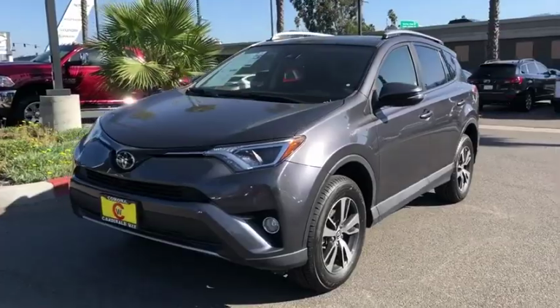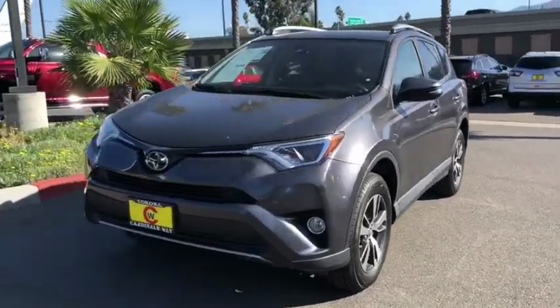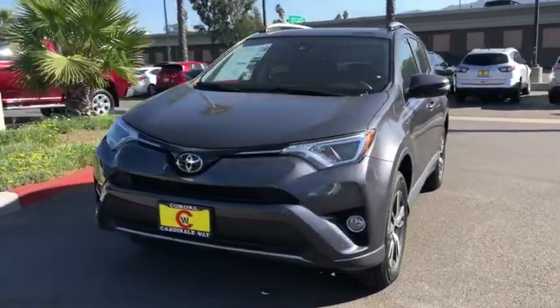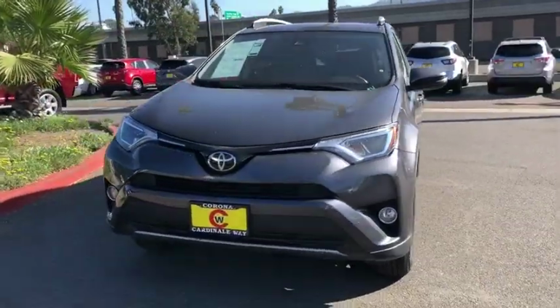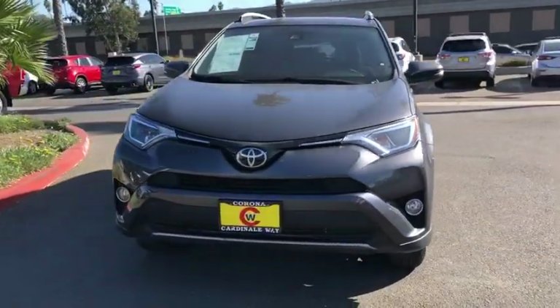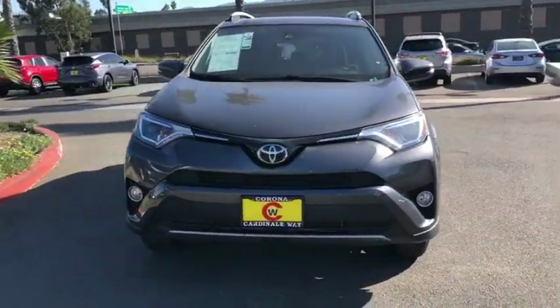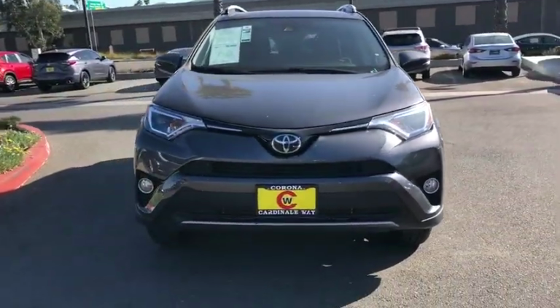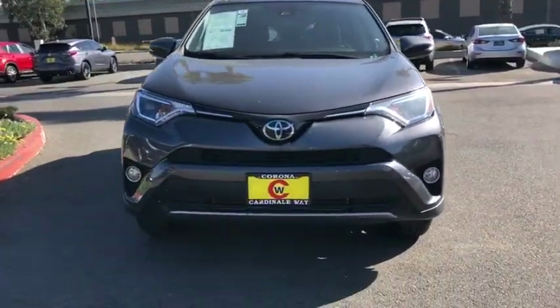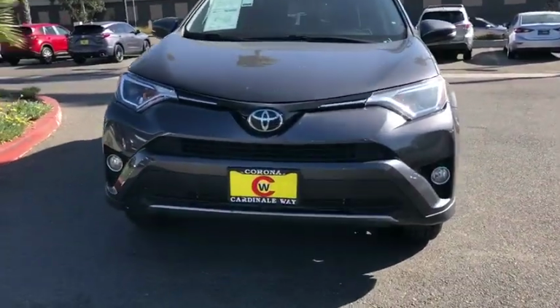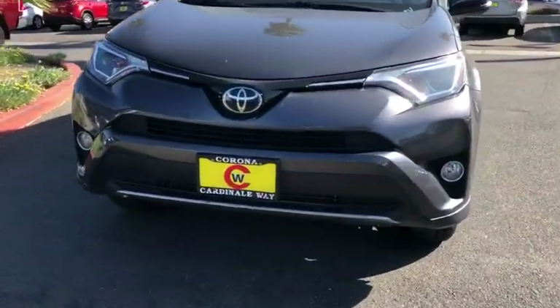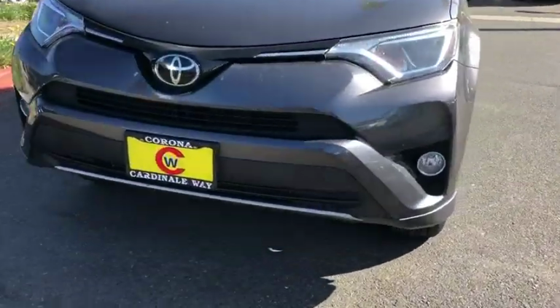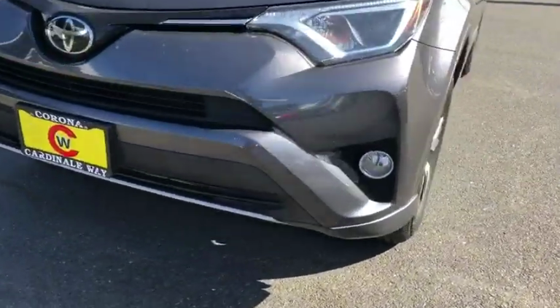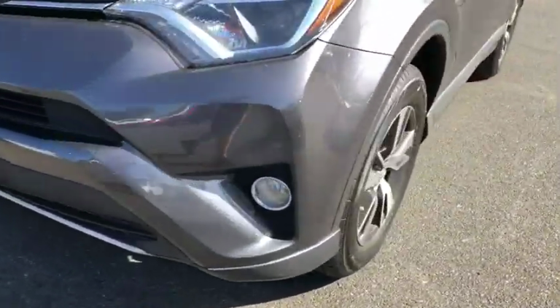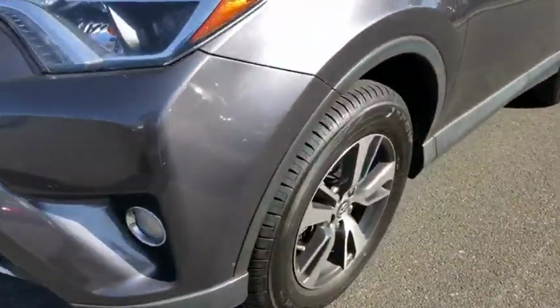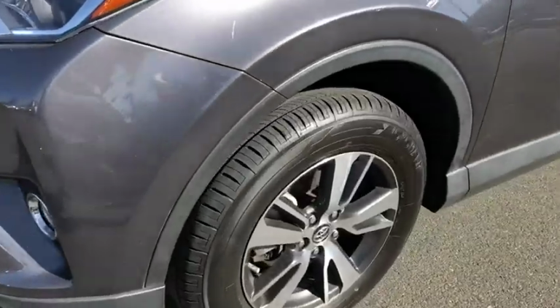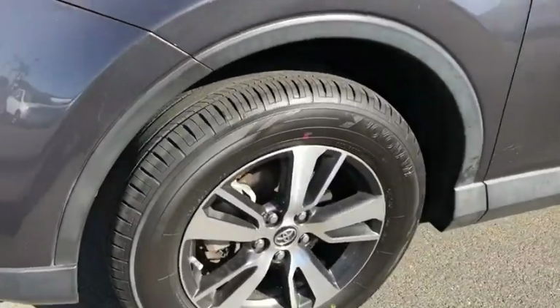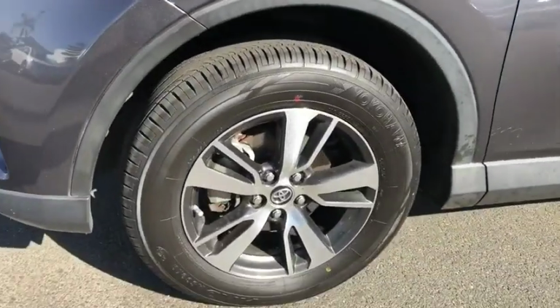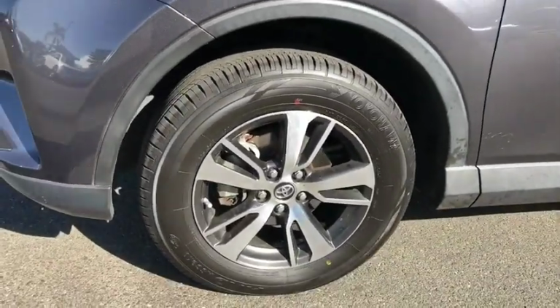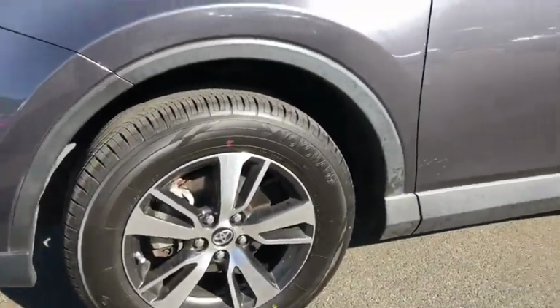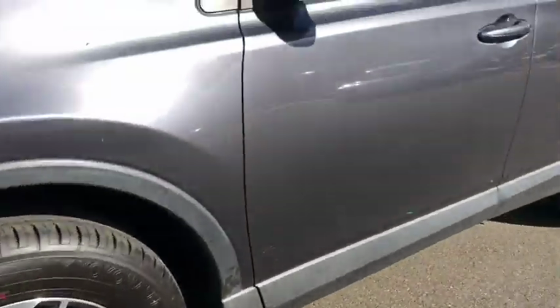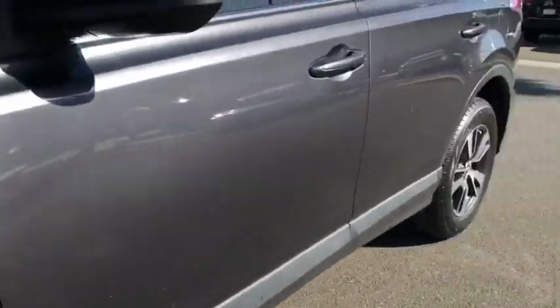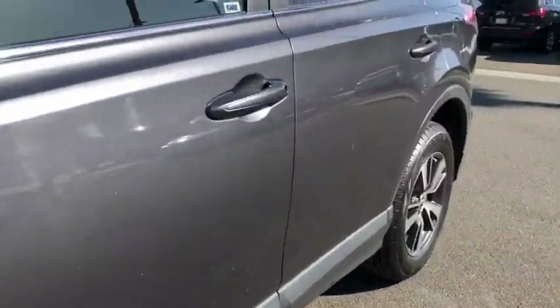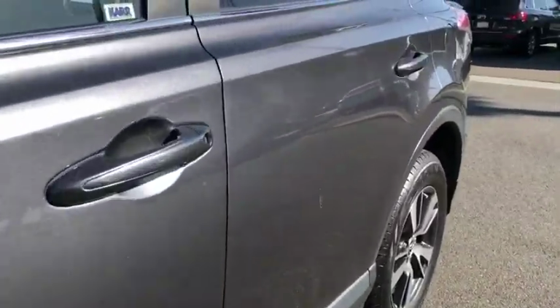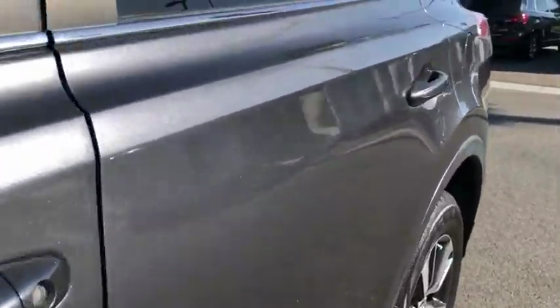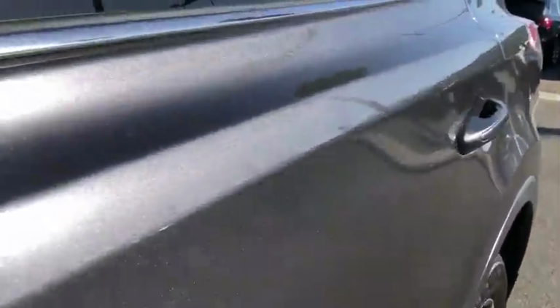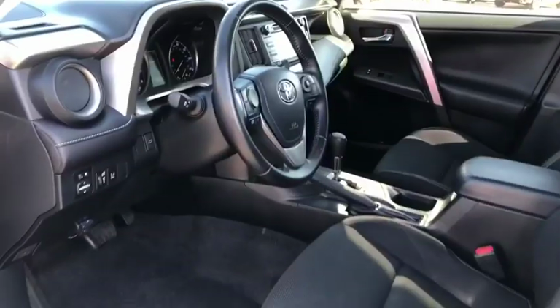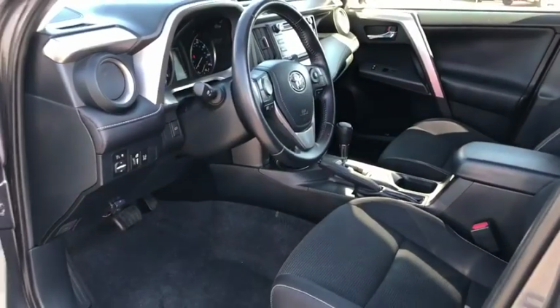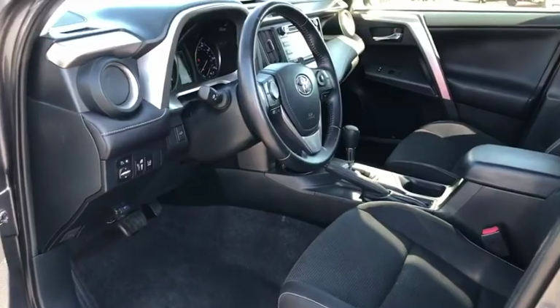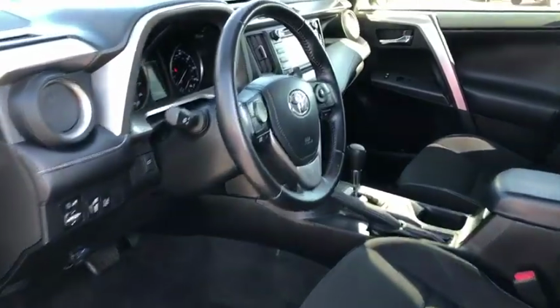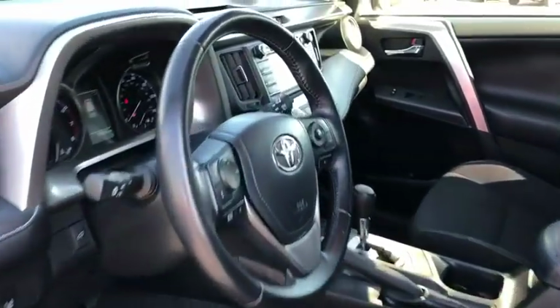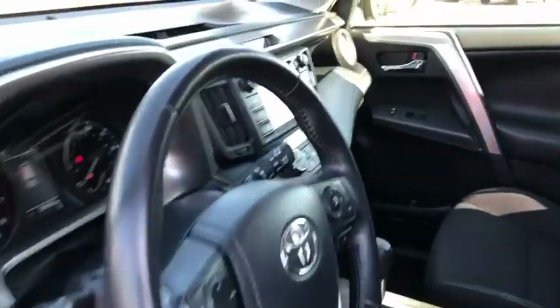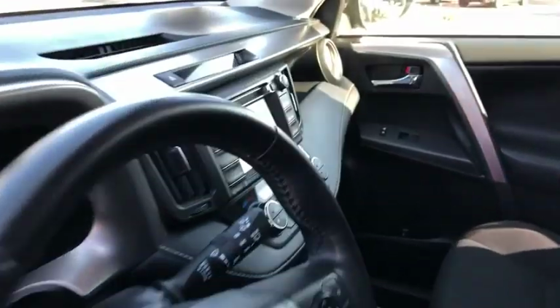This vehicle has less than 40,000 miles. Here are some of this vehicle's great options: traction control, dual airbags, leather-wrapped steering wheel, alloy wheels, power steering, four-wheel disc brakes.